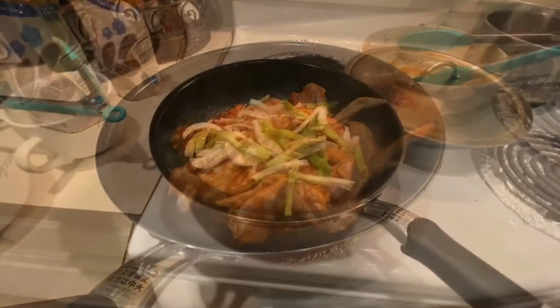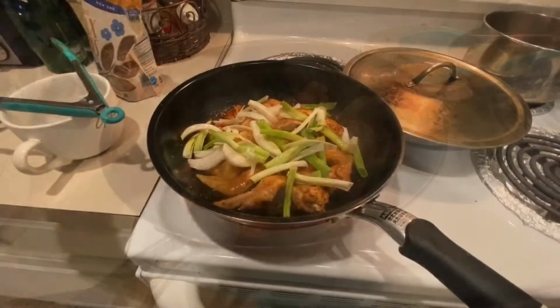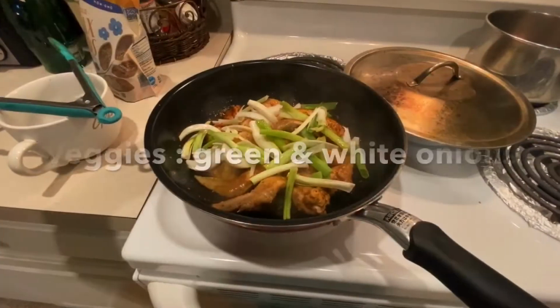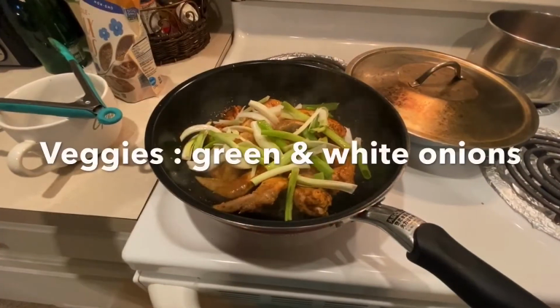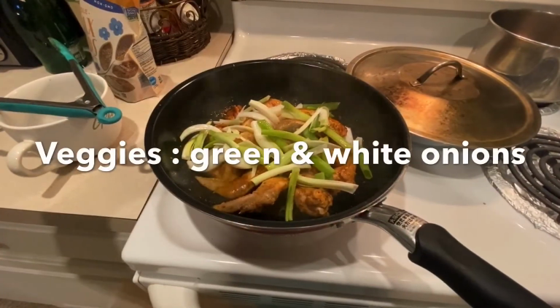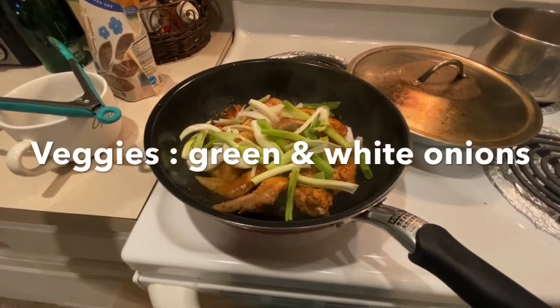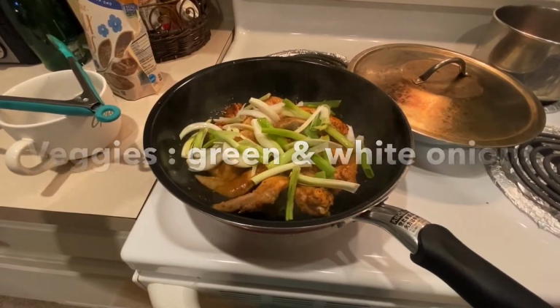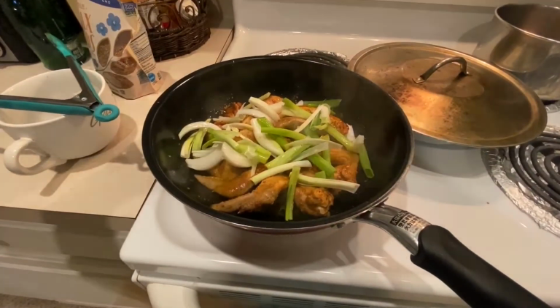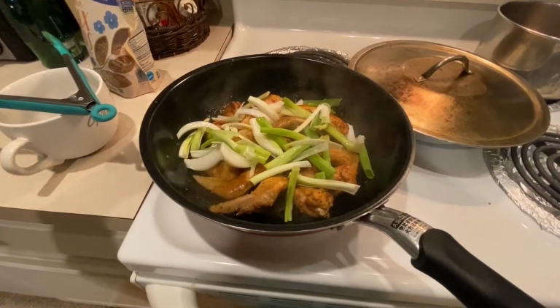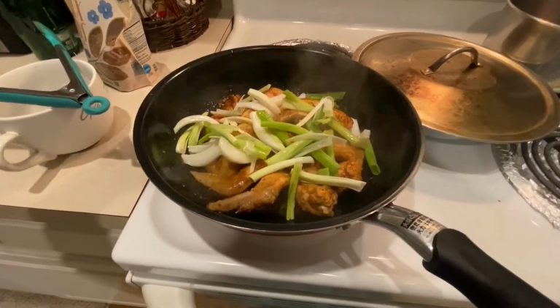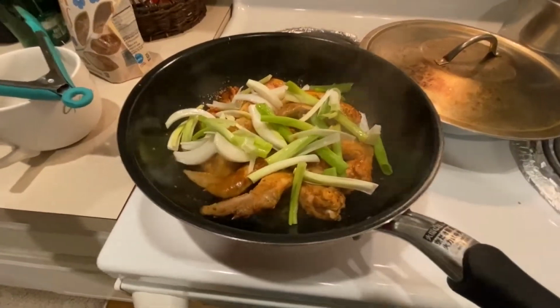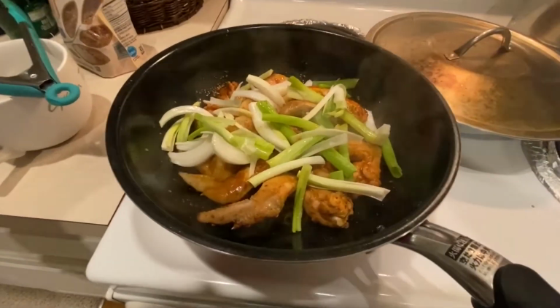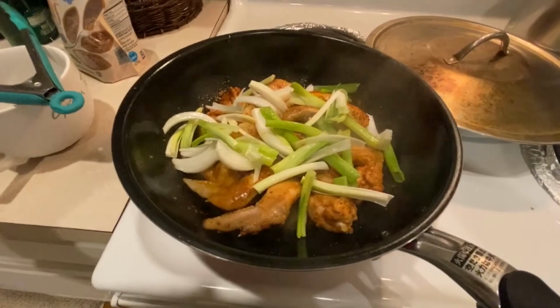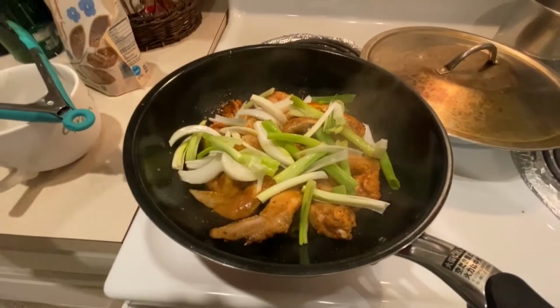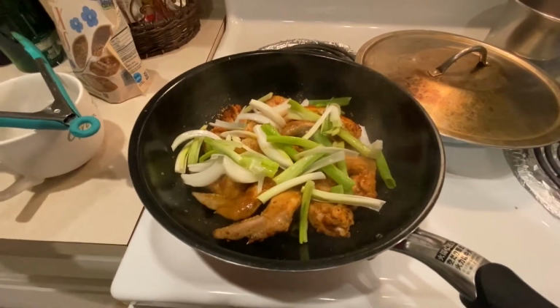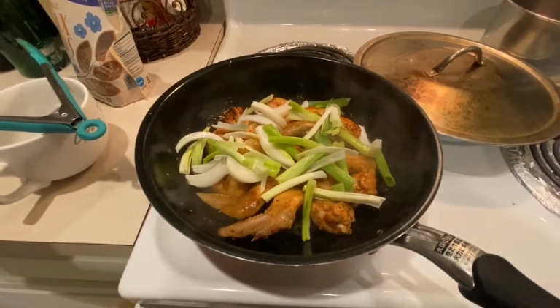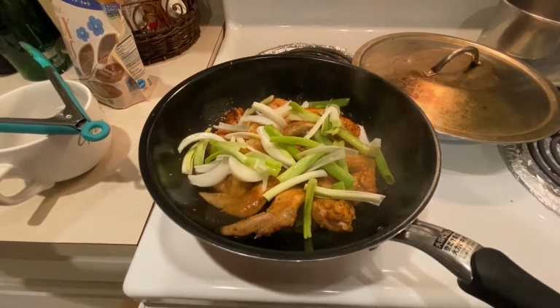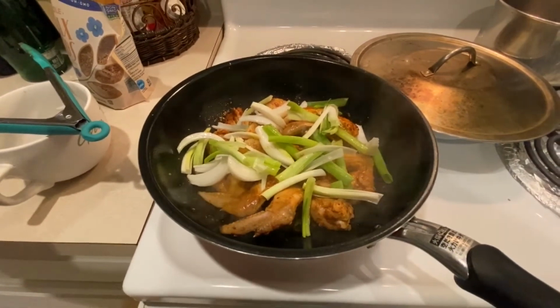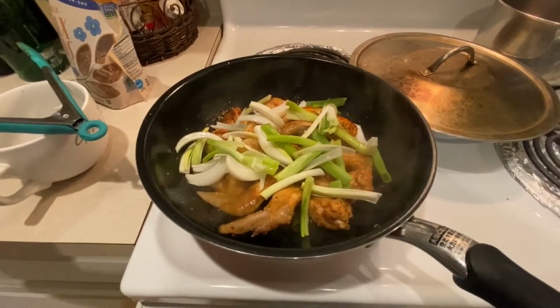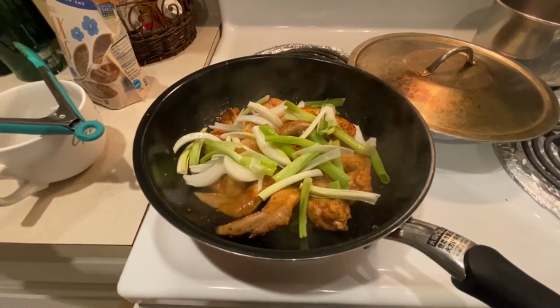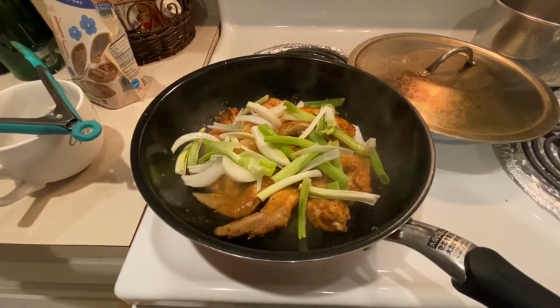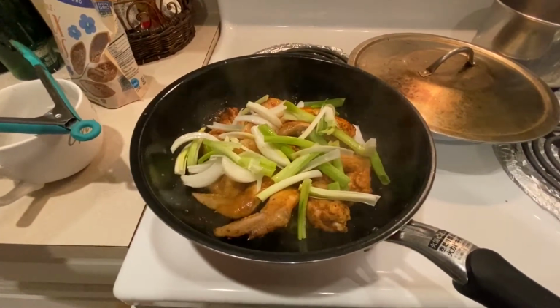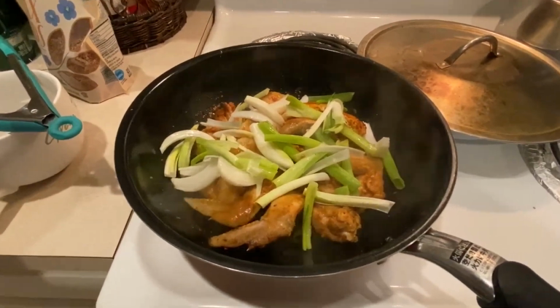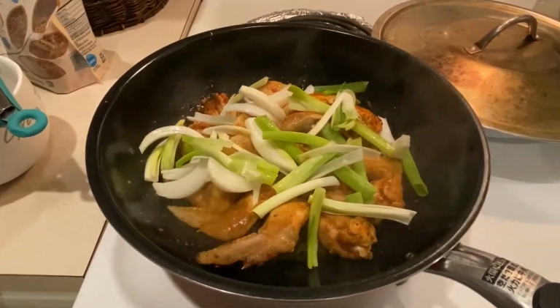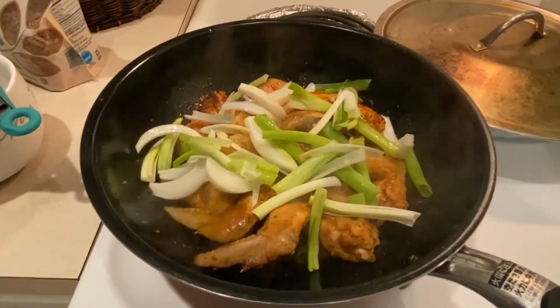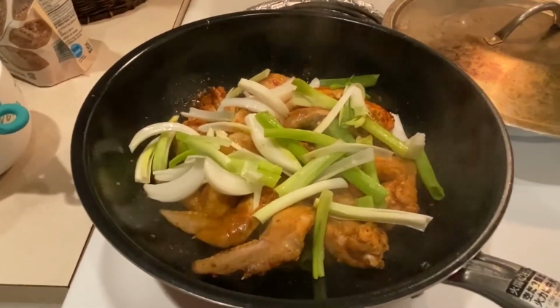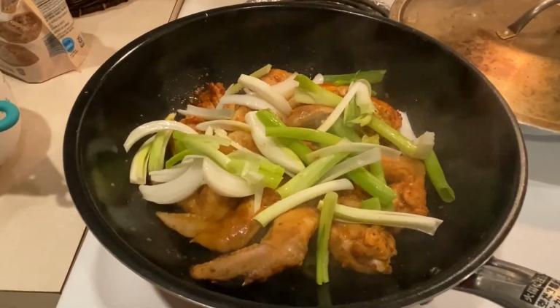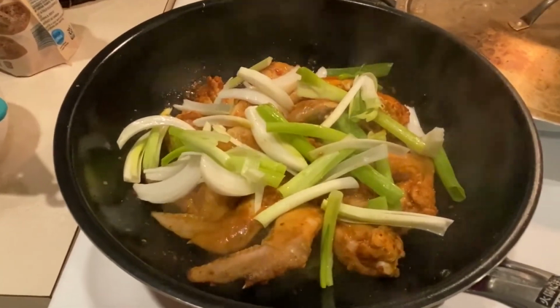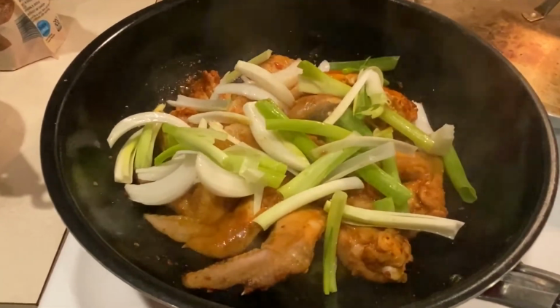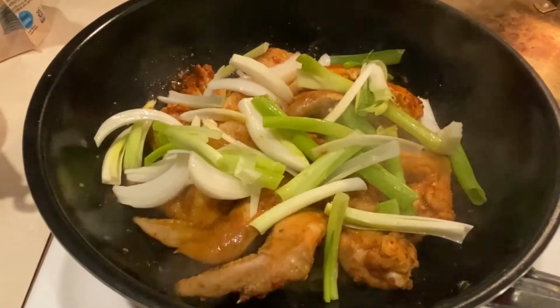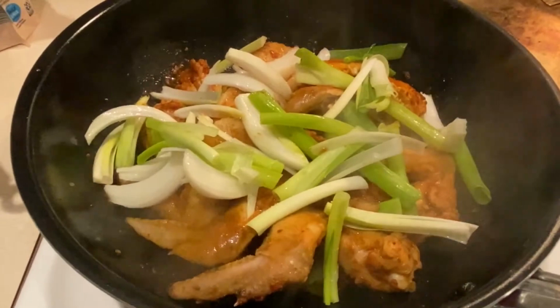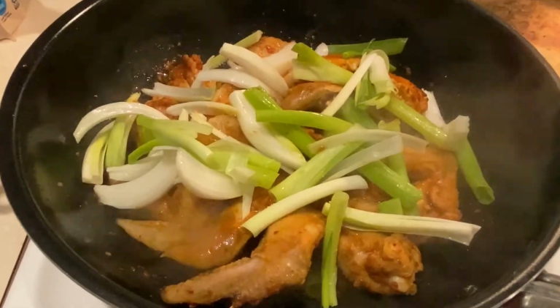Just added some veggies and also flipped over the chicken. Smelling really good. Can't wait for it.